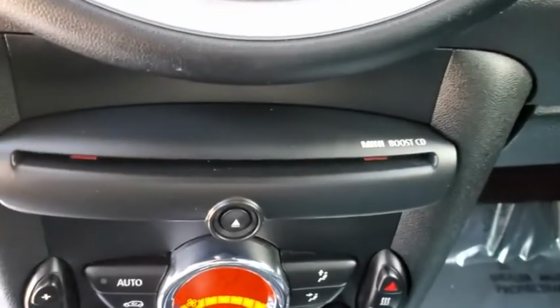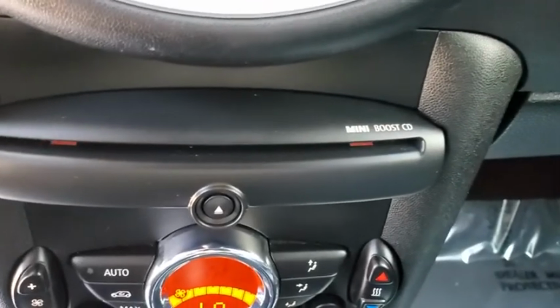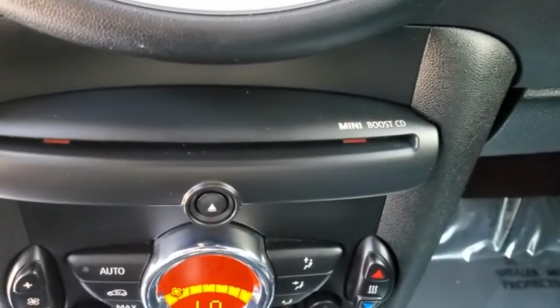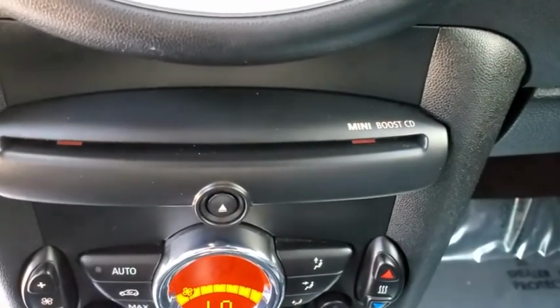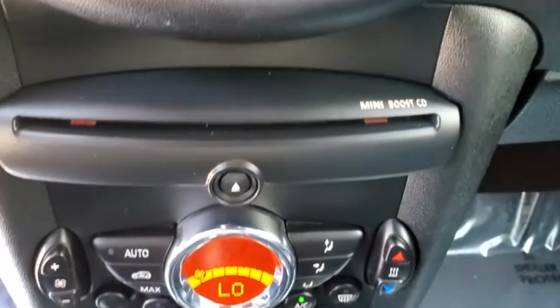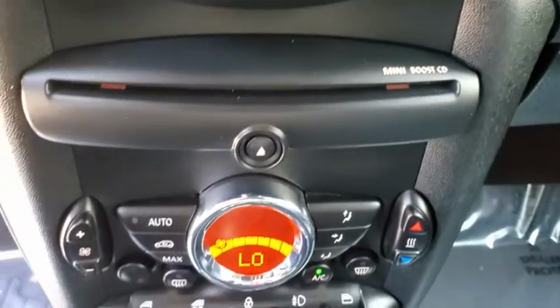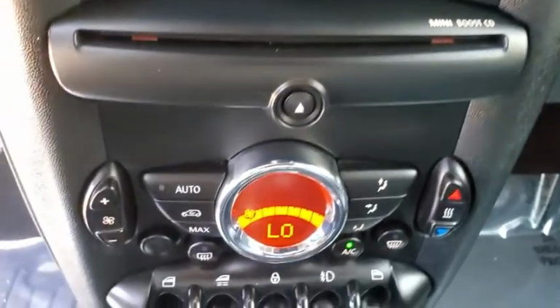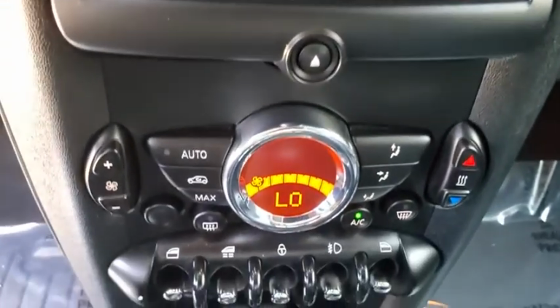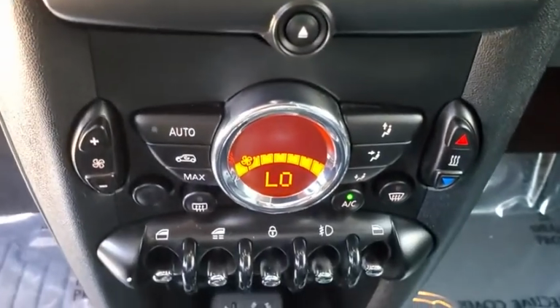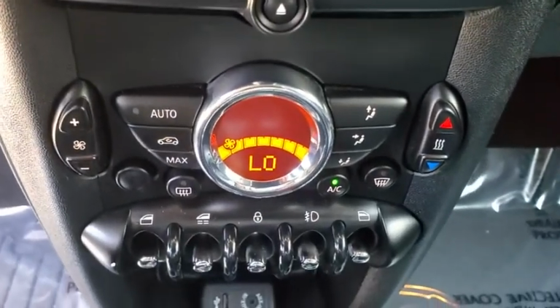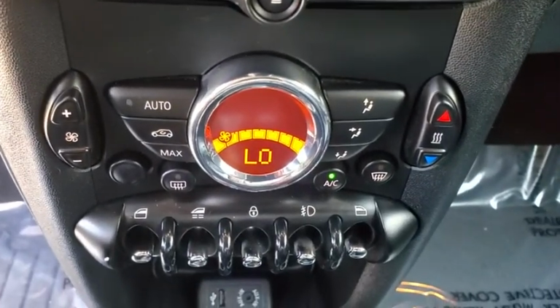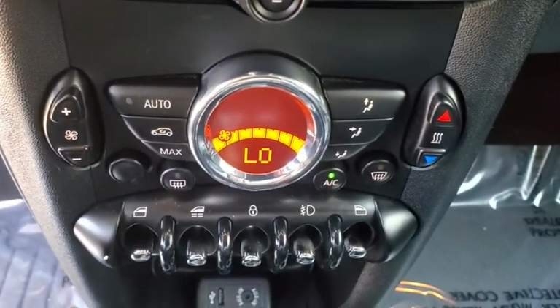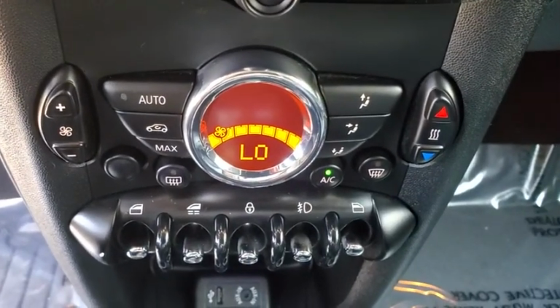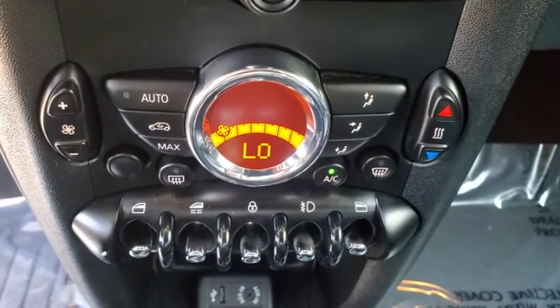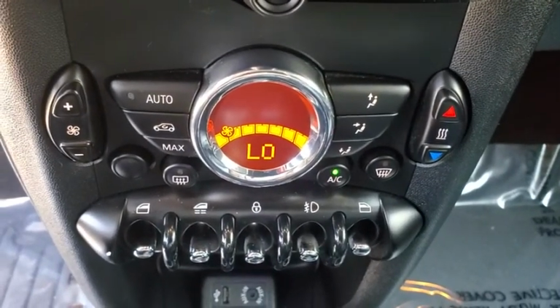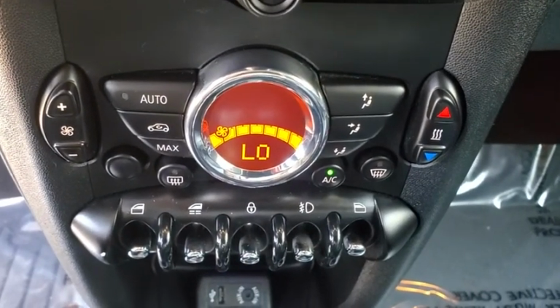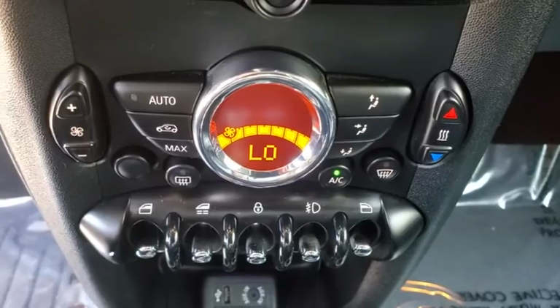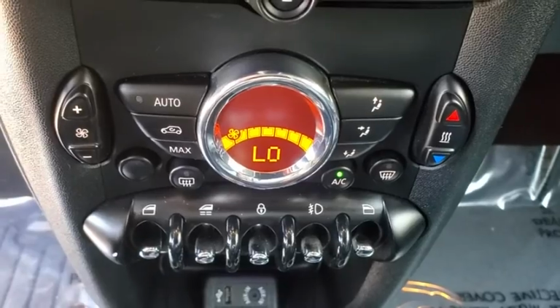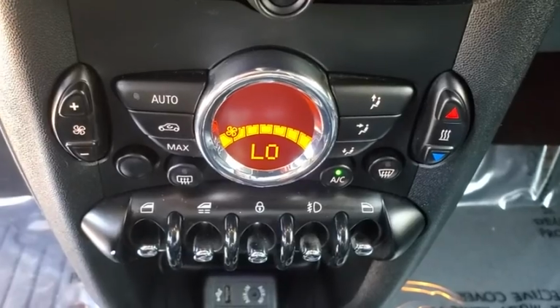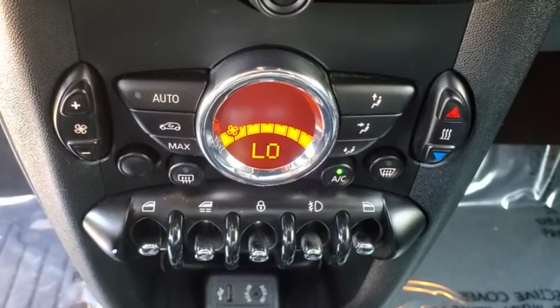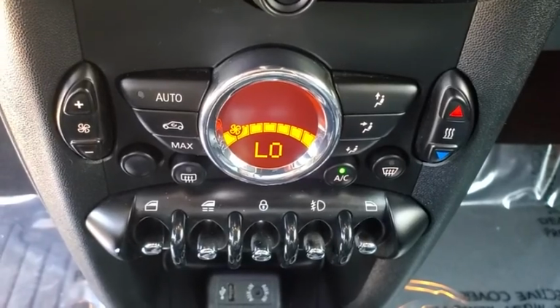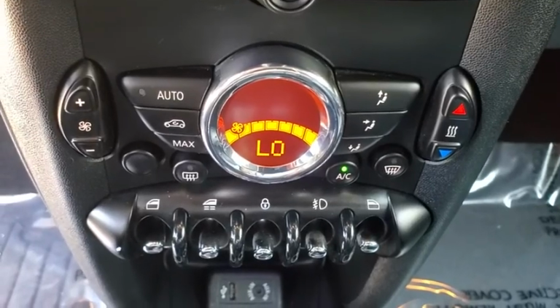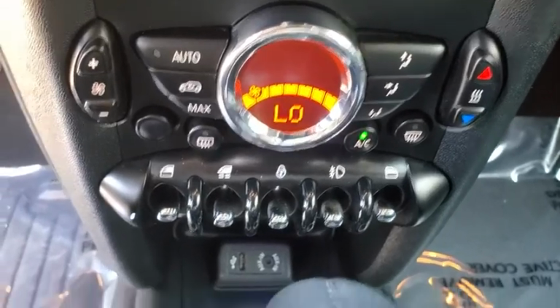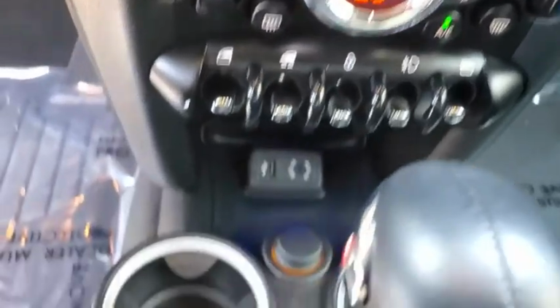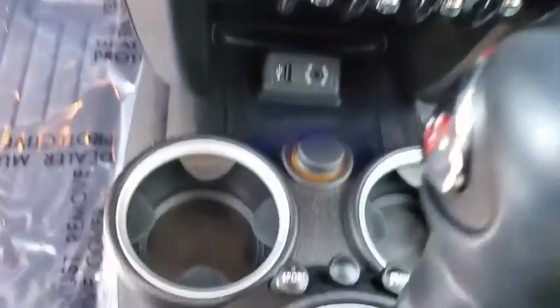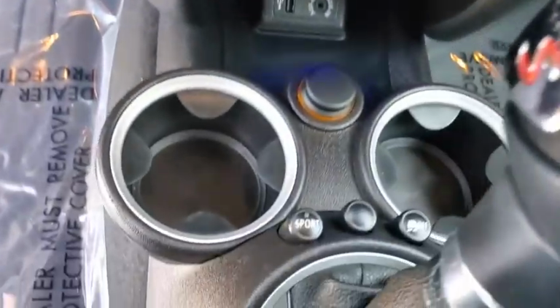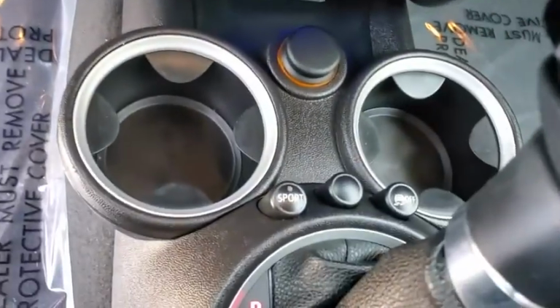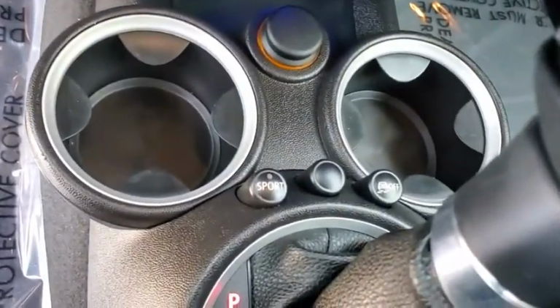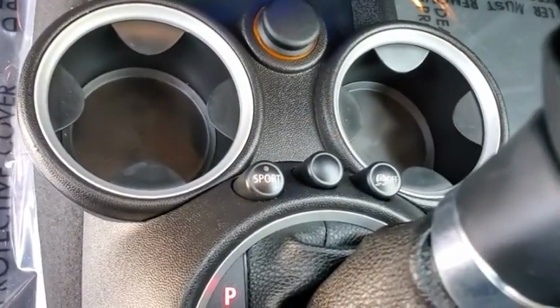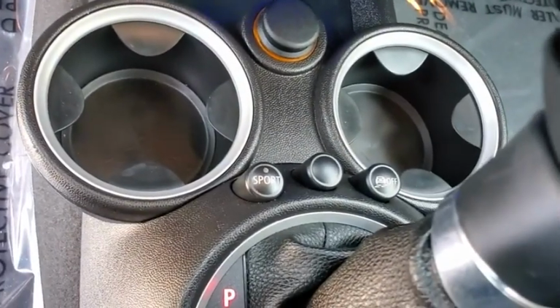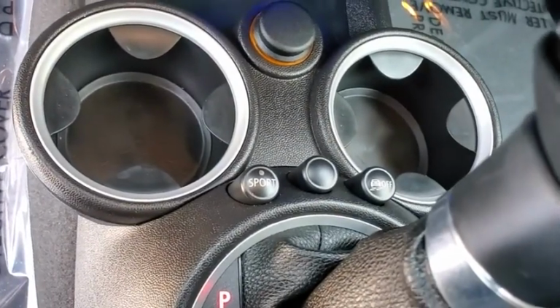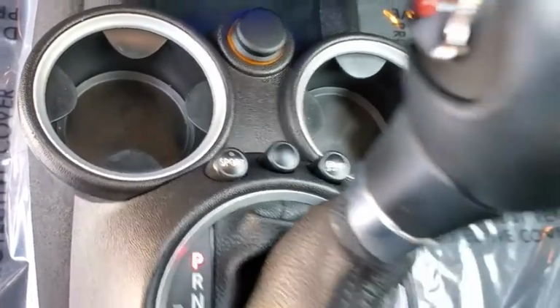Driver vanity mirror, tilt steering wheel. If affordable style and reliability are what you're looking for, this vehicle couldn't be more perfect. Drive it today.